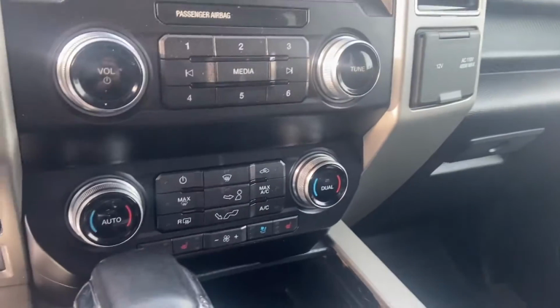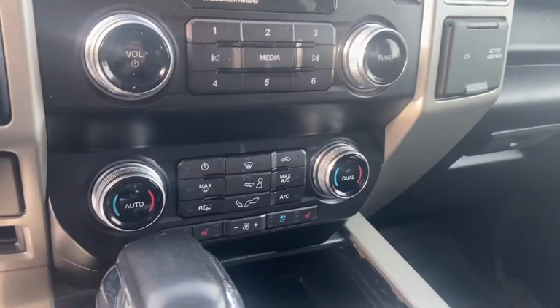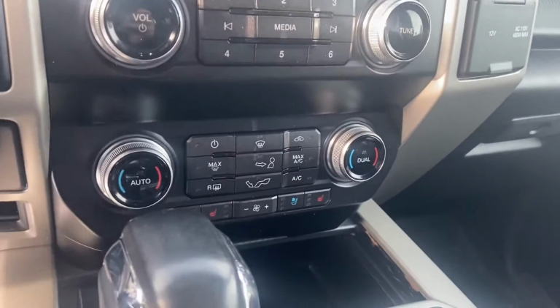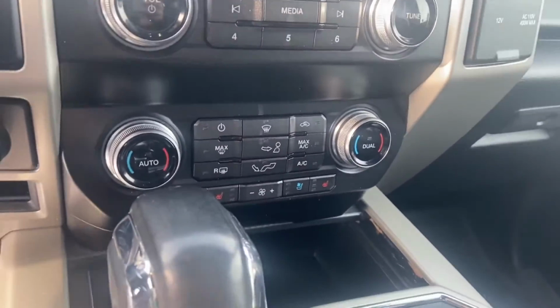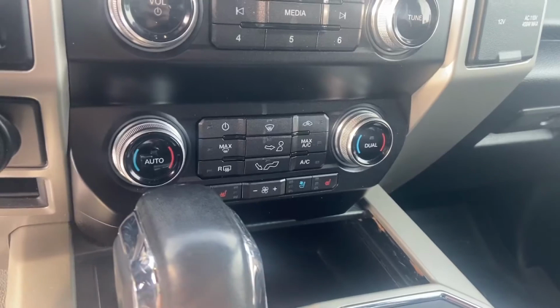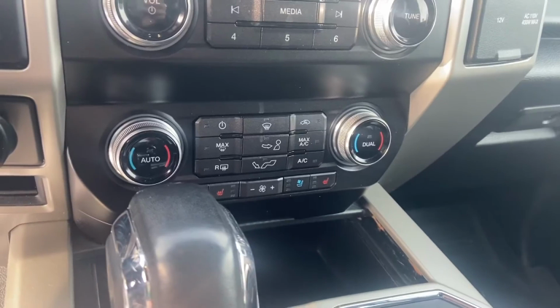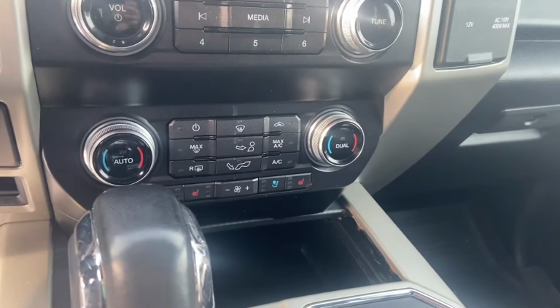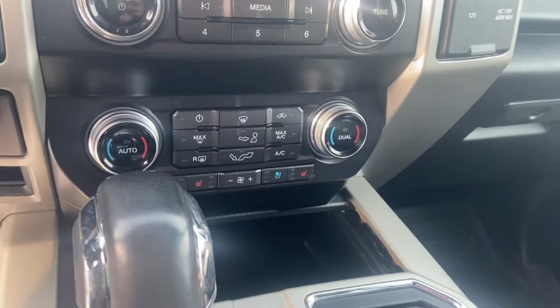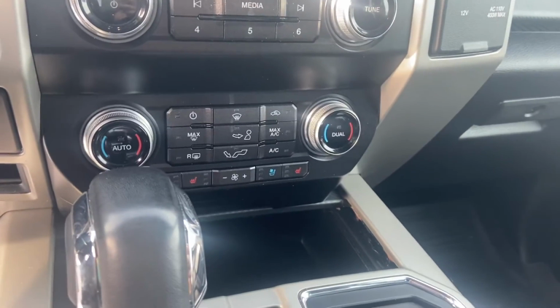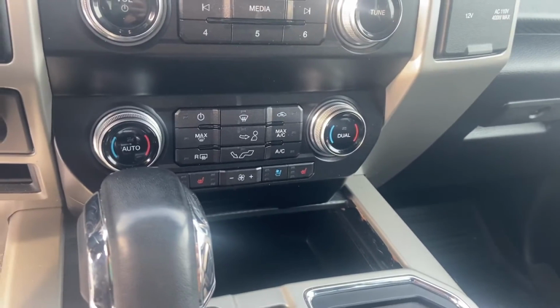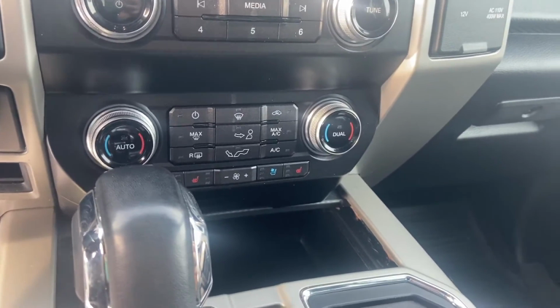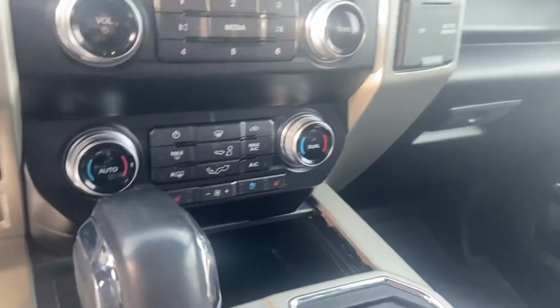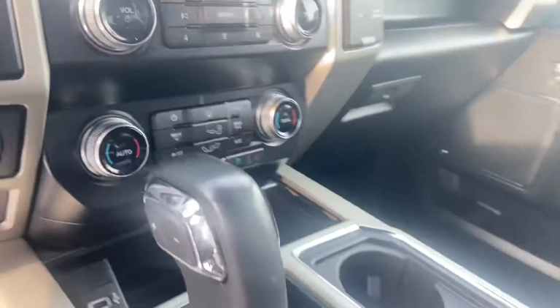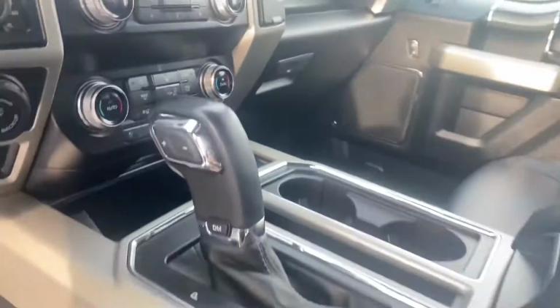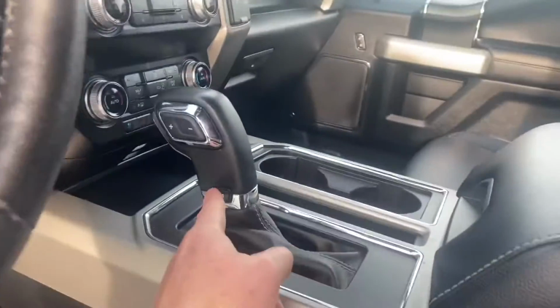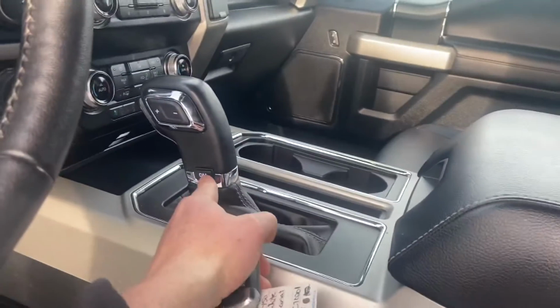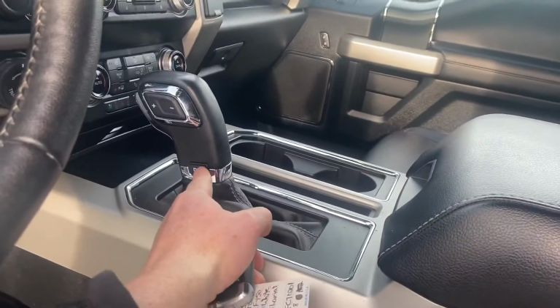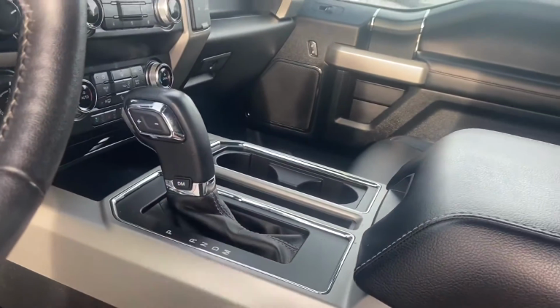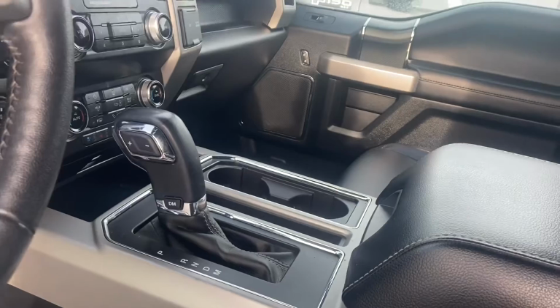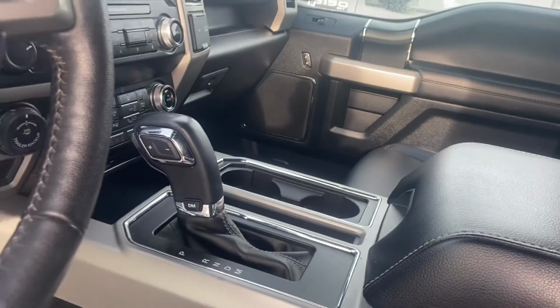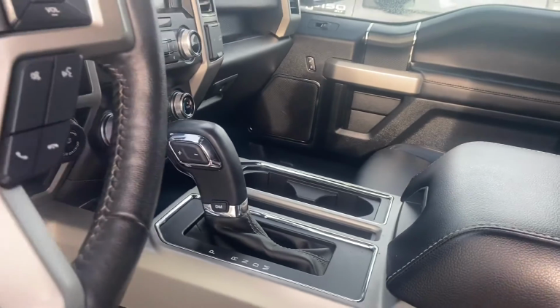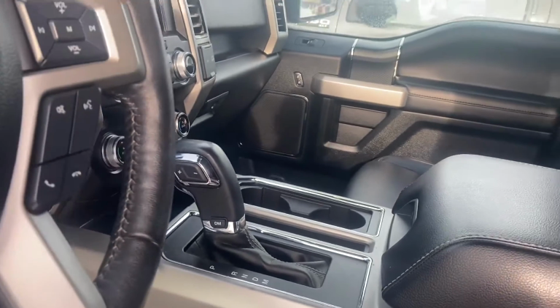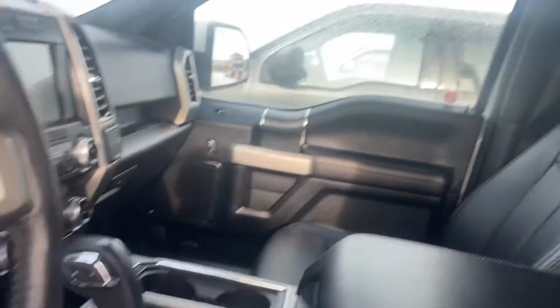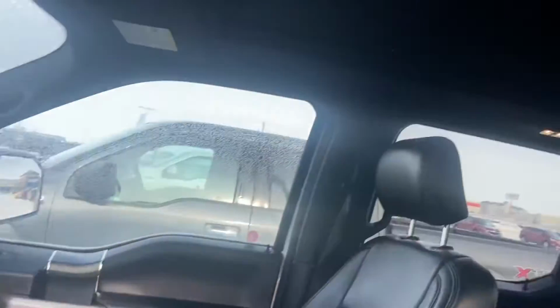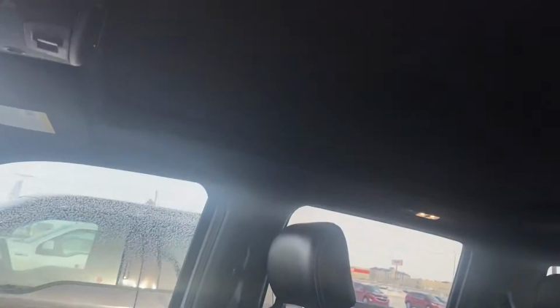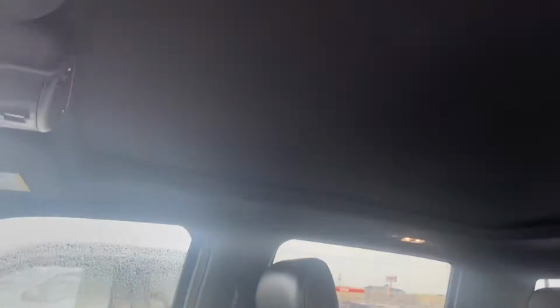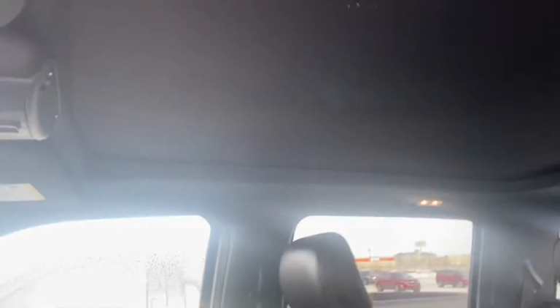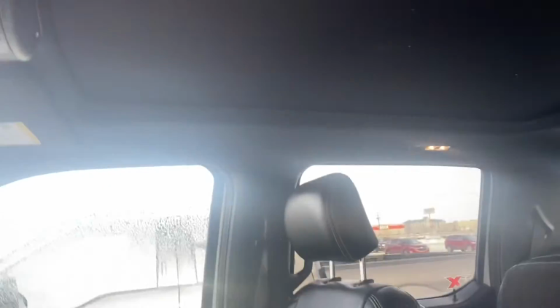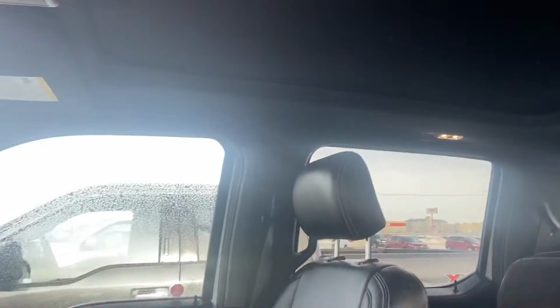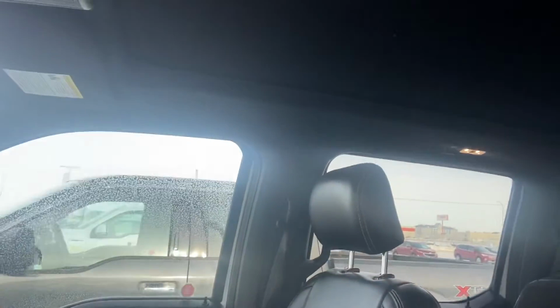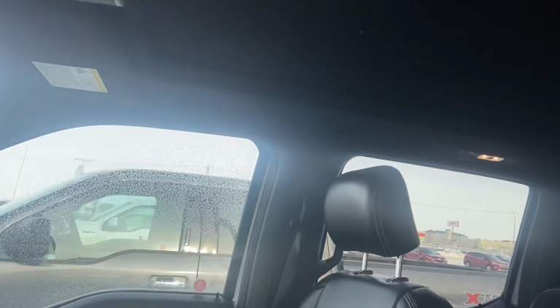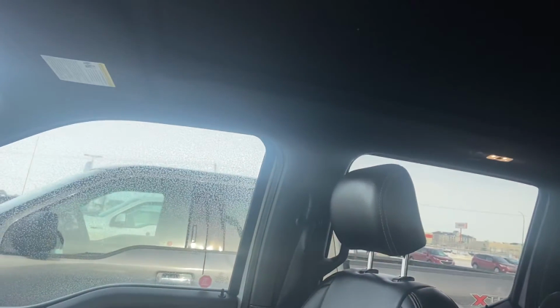You've got heated and cooled seat controls just underneath the climate controls there. You've also got your drive mode button just on the side there to switch between the different drive modes. You've got that nice big moonroof.